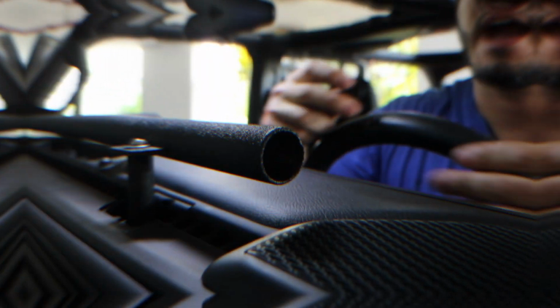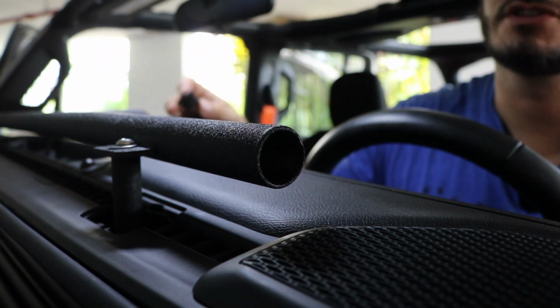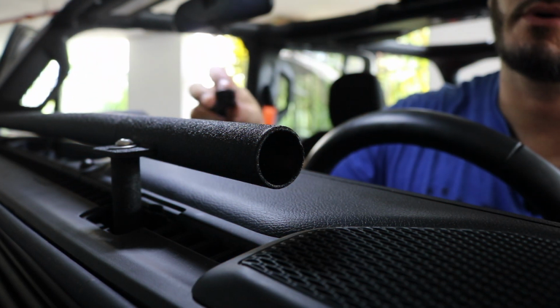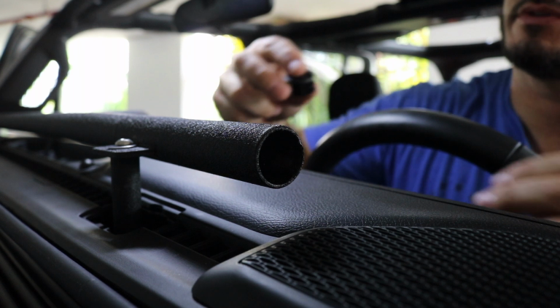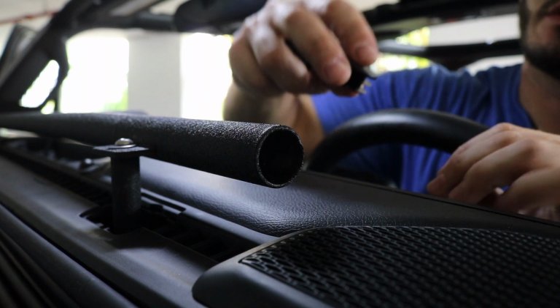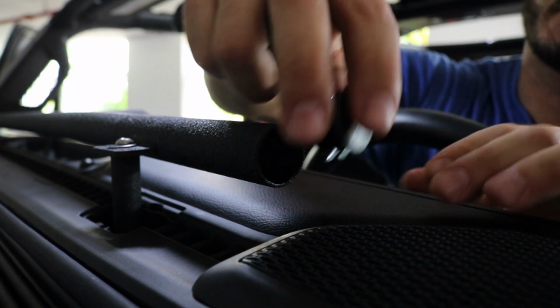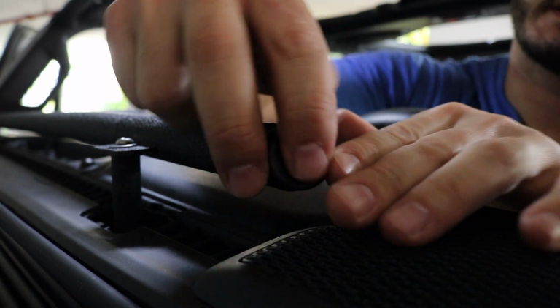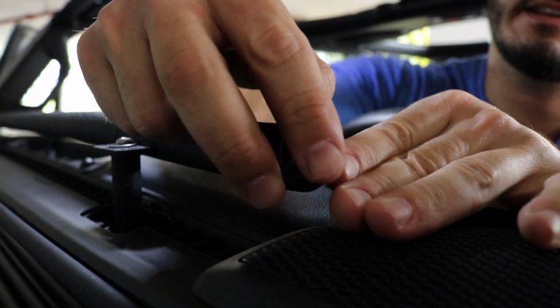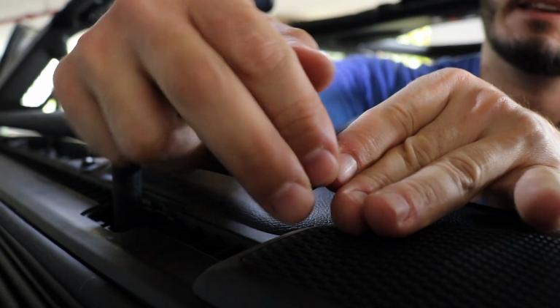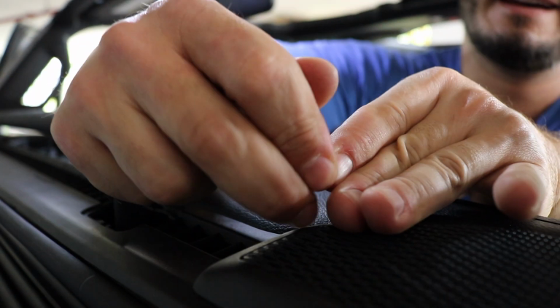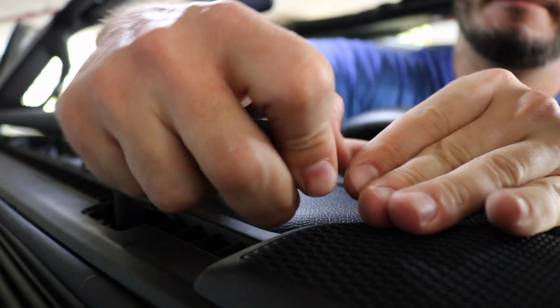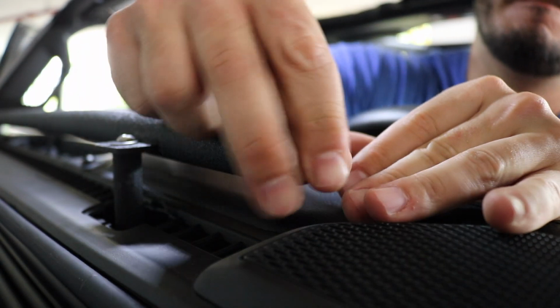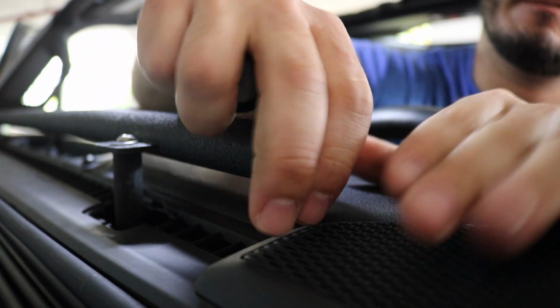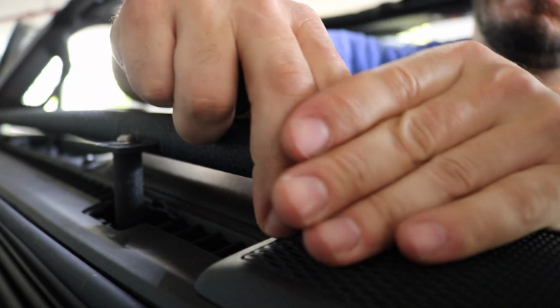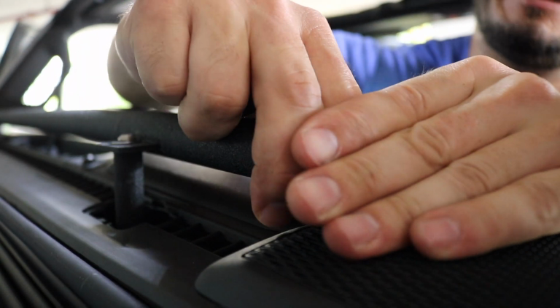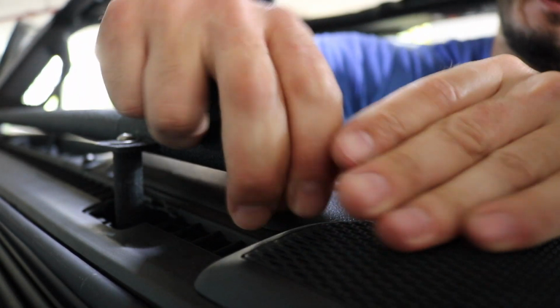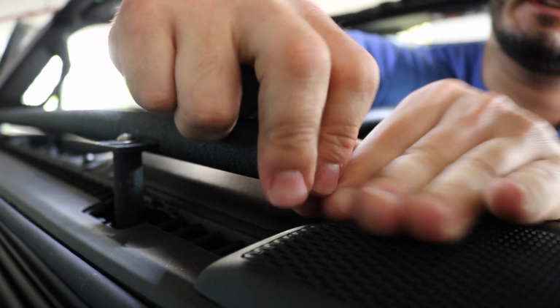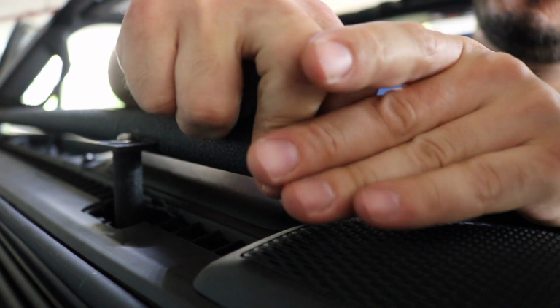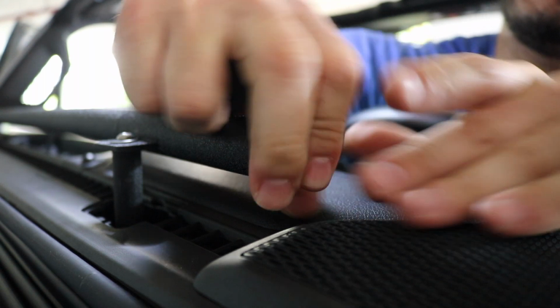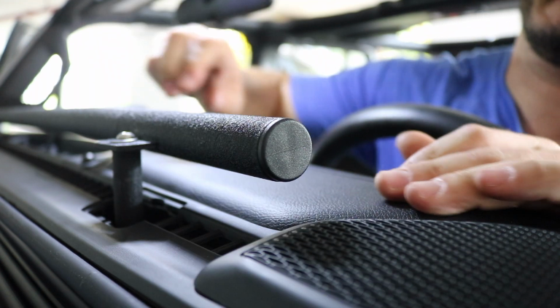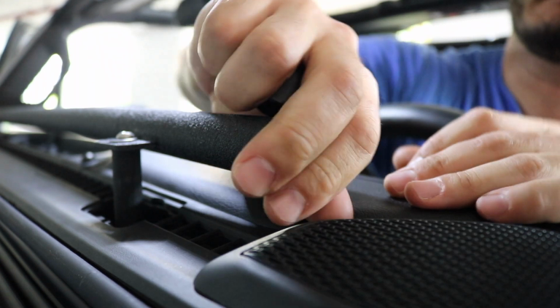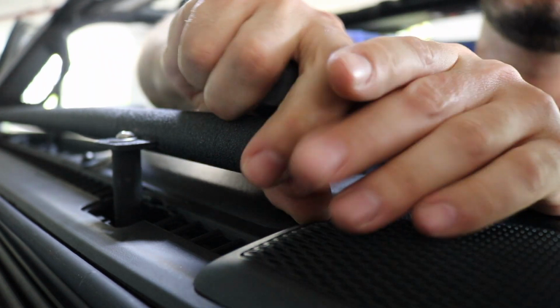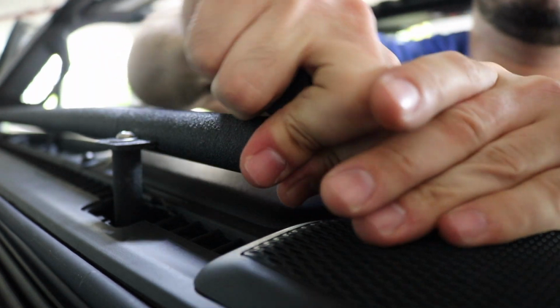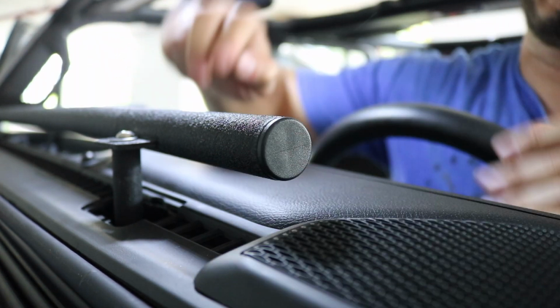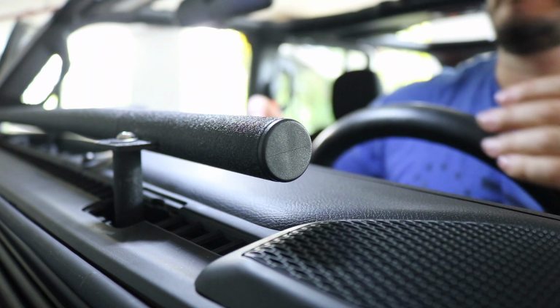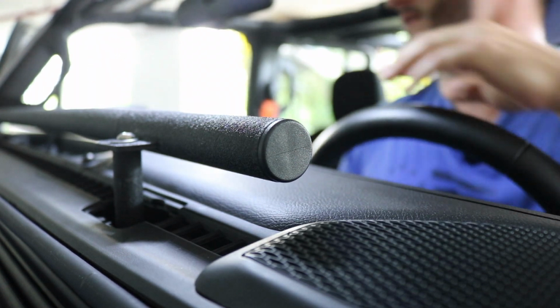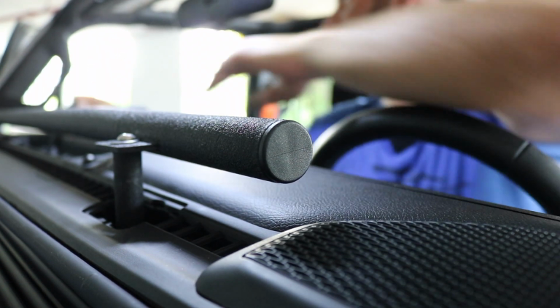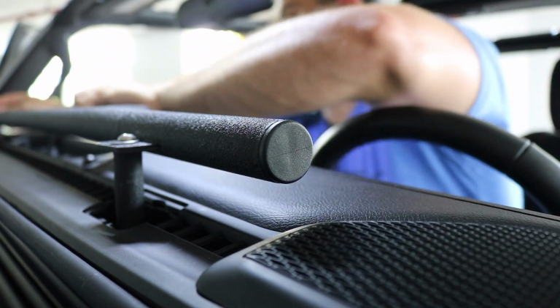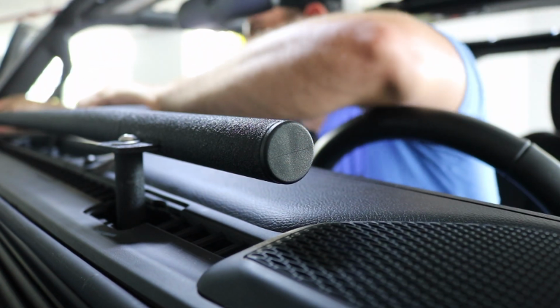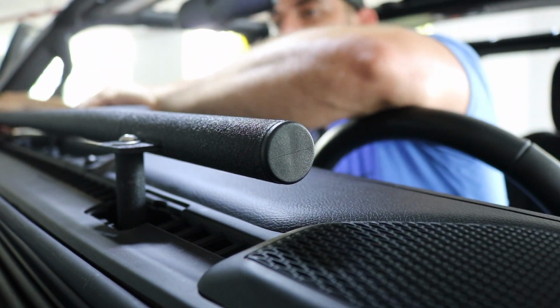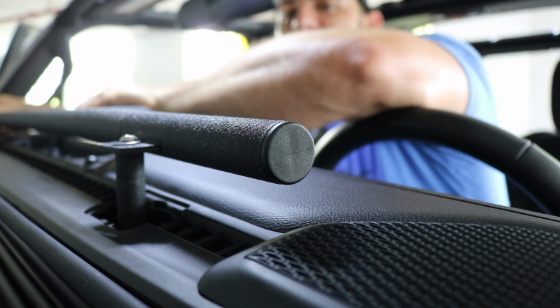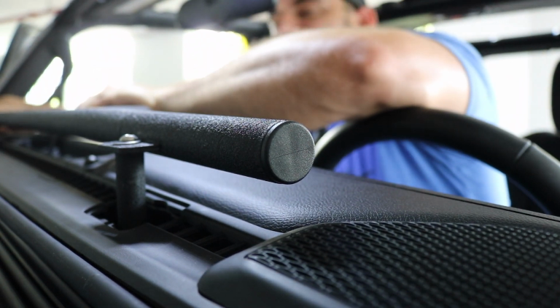After you've snugged up all the bolts, slide in the end caps. They're pretty tight but they fit on both ends, and then you can add your accessories.